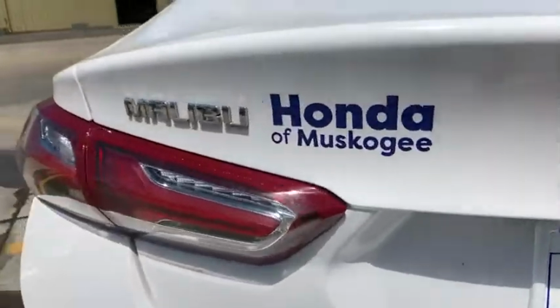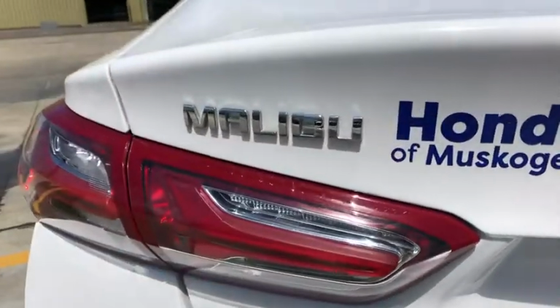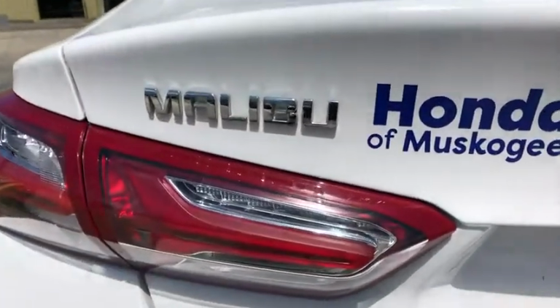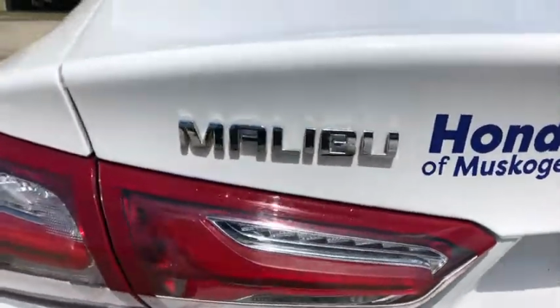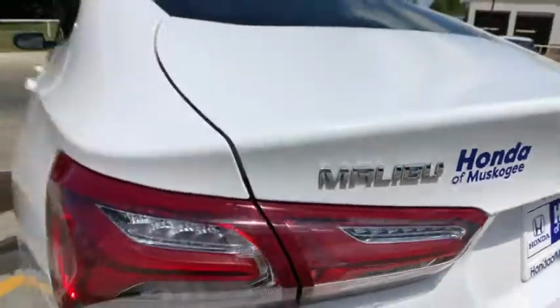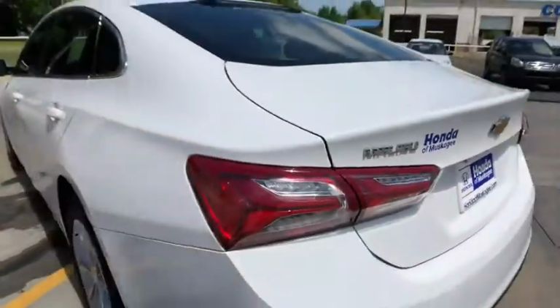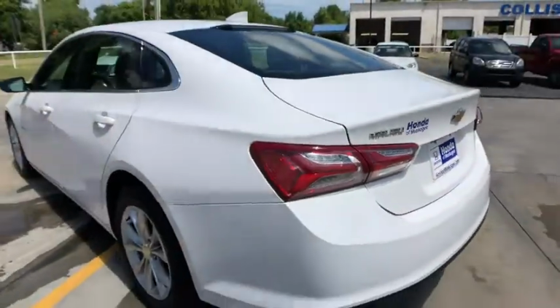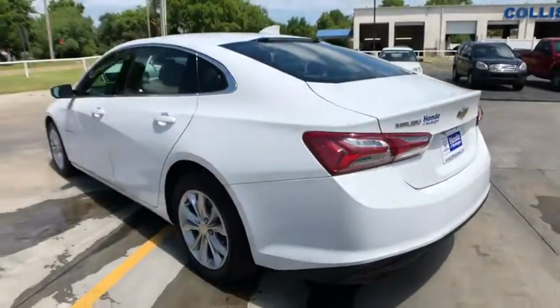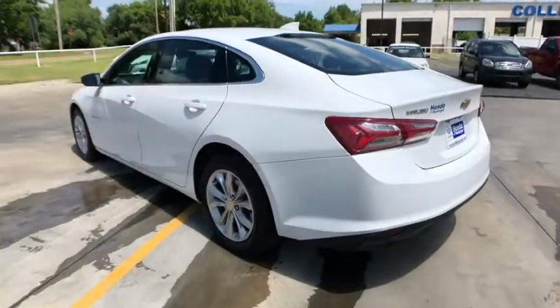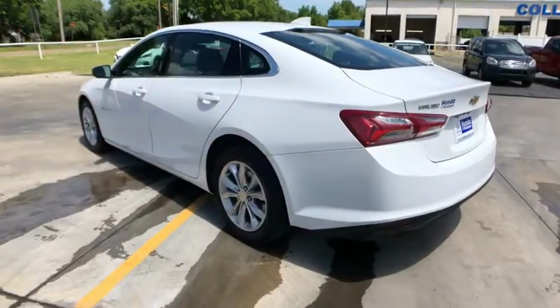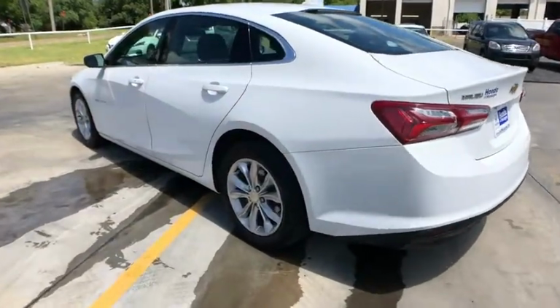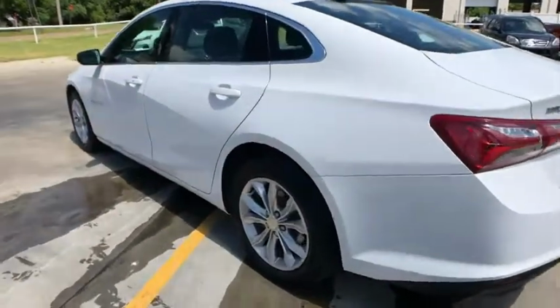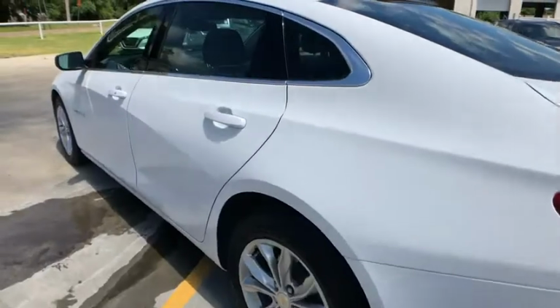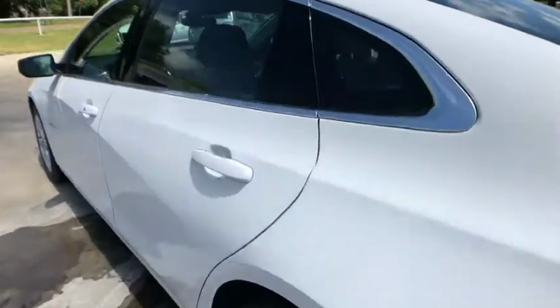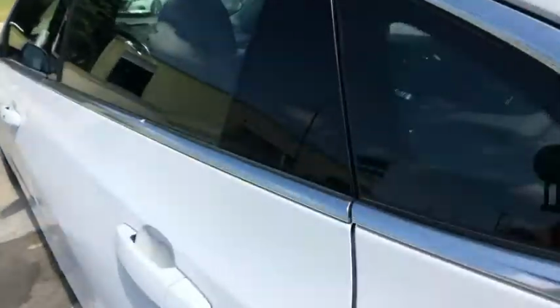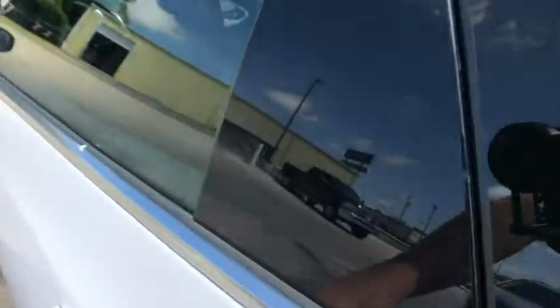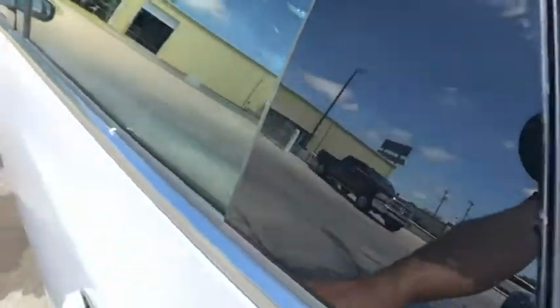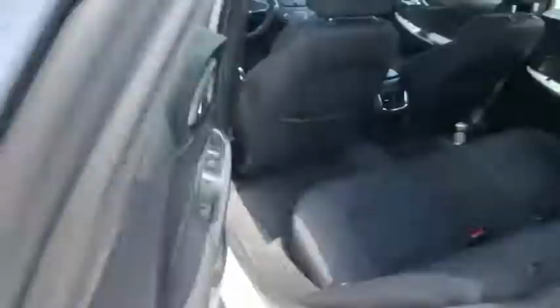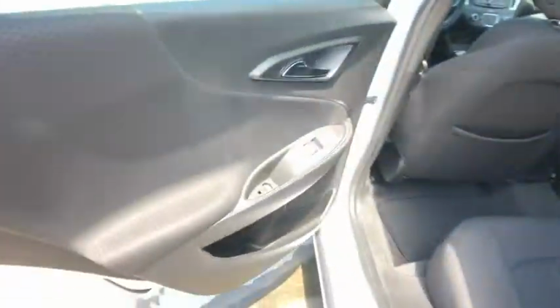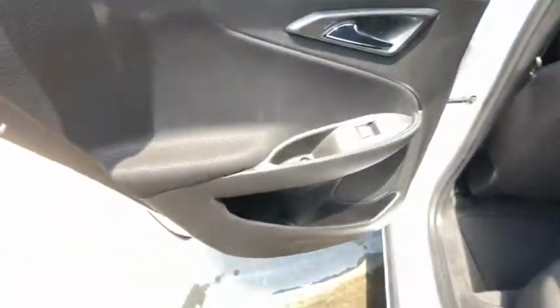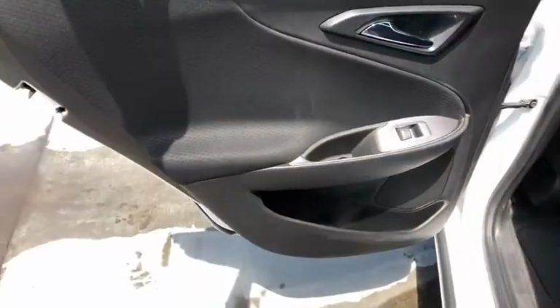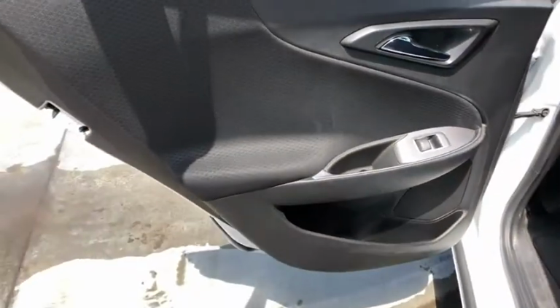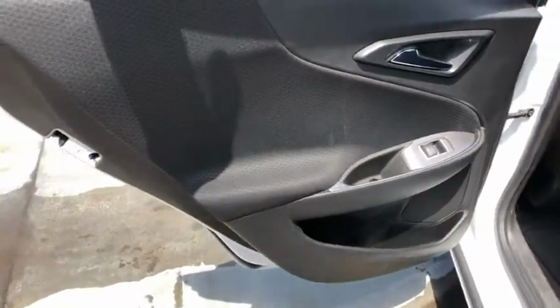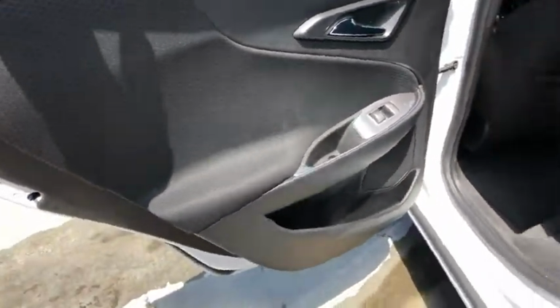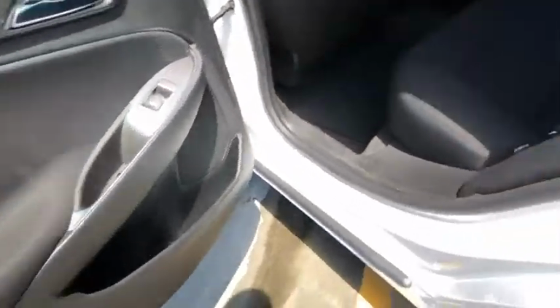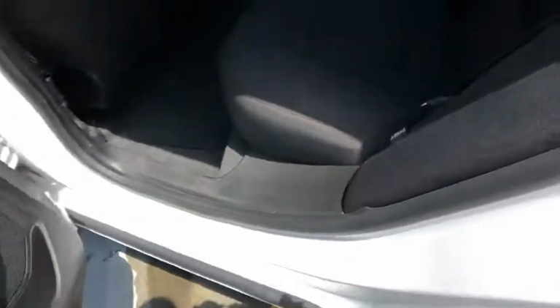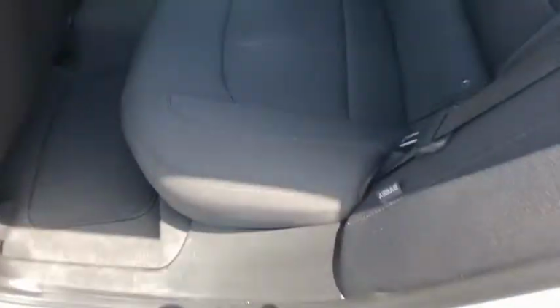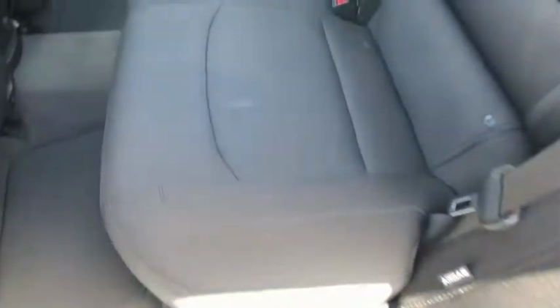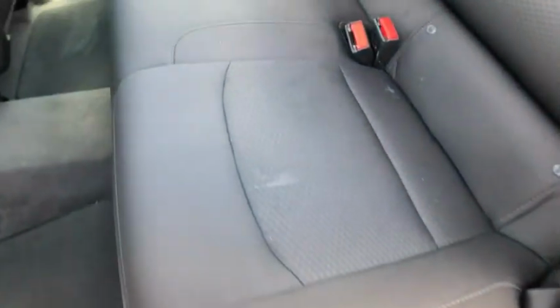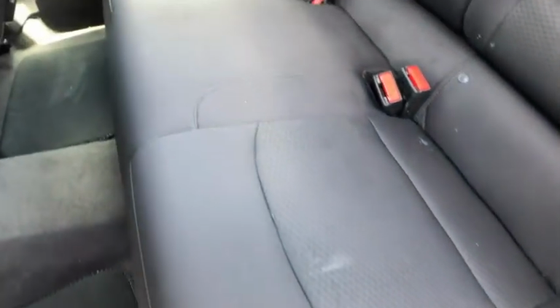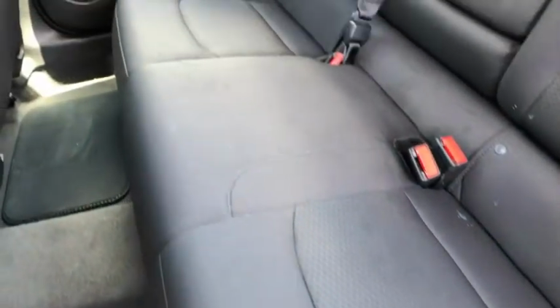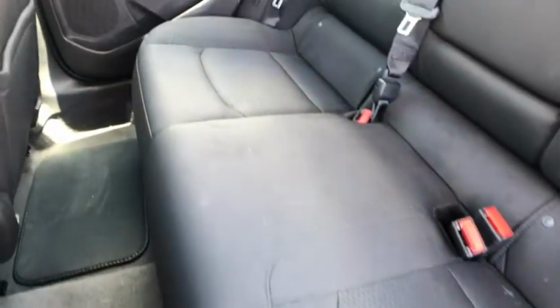Keyless entry, backup camera, anti-lock braking system, remote engine start, stability control, traction control, steering wheel audio controls, Bluetooth, adjustable steering wheel, keyless start, four-wheel disc brakes.